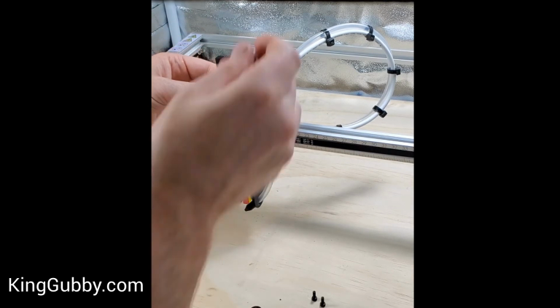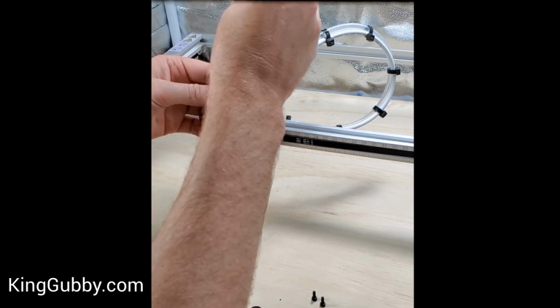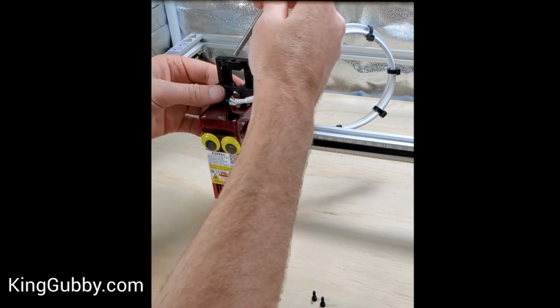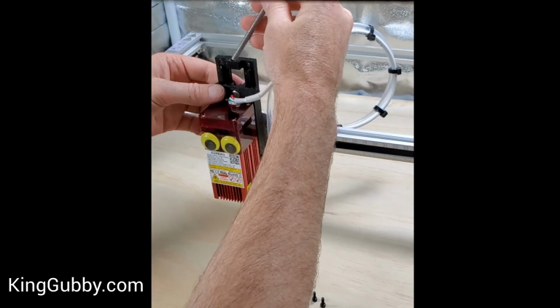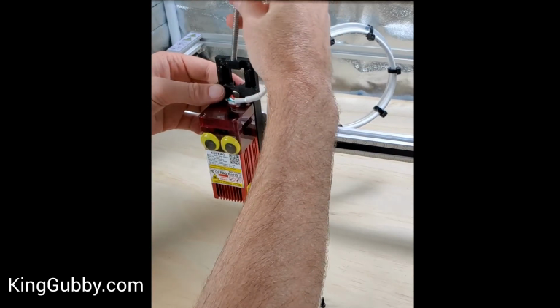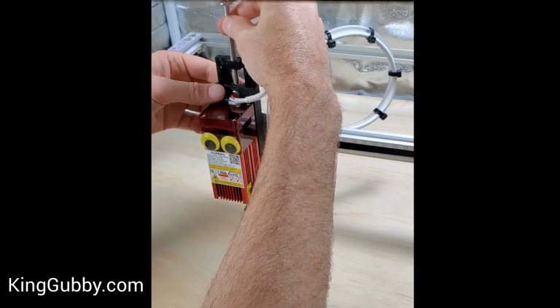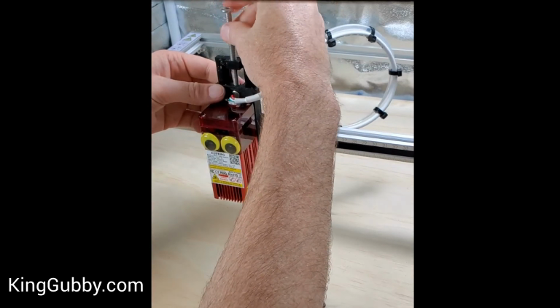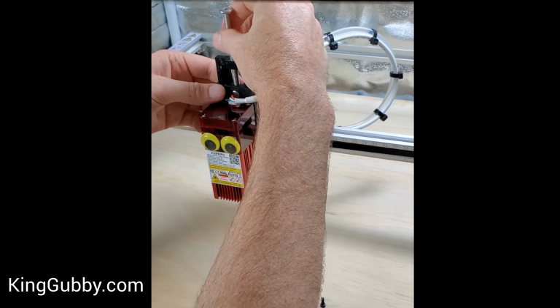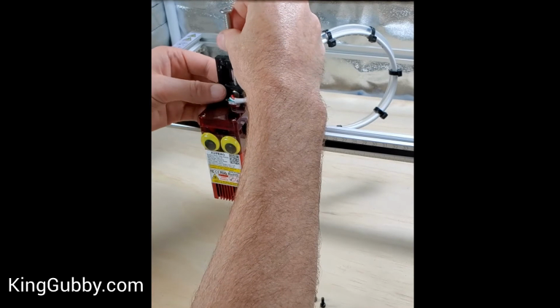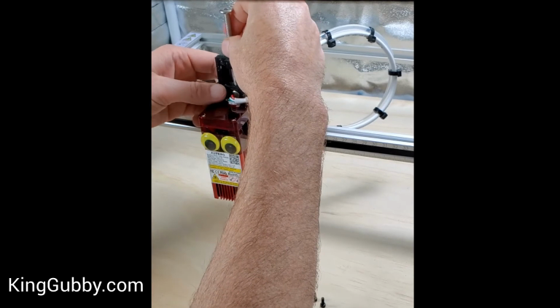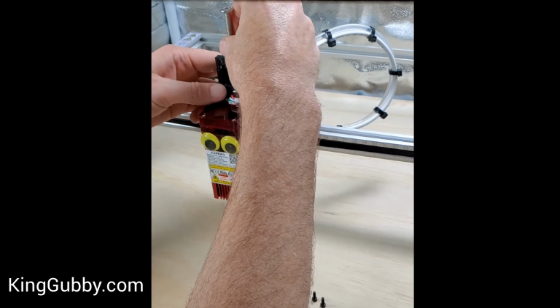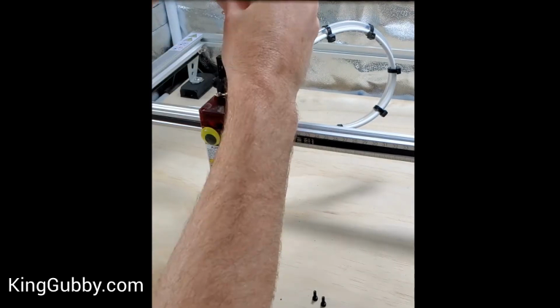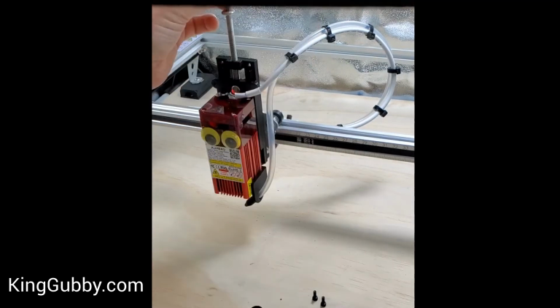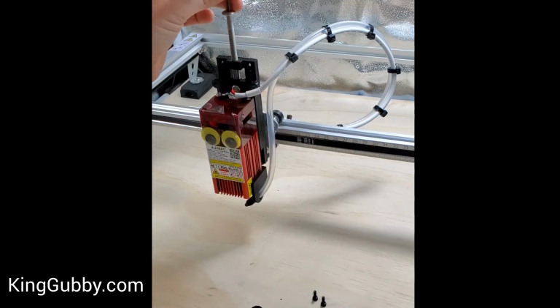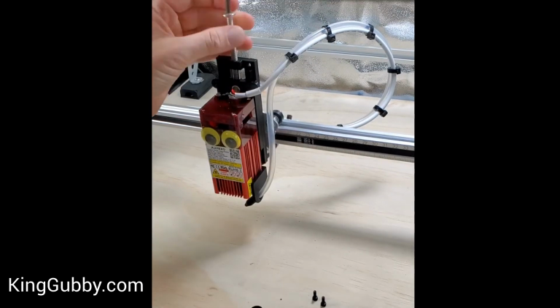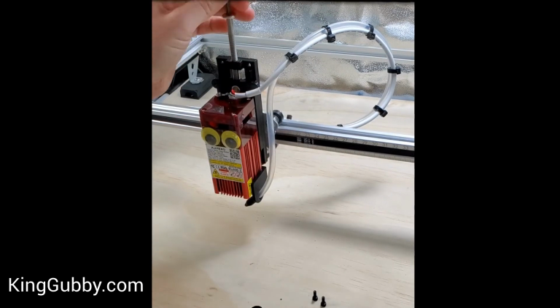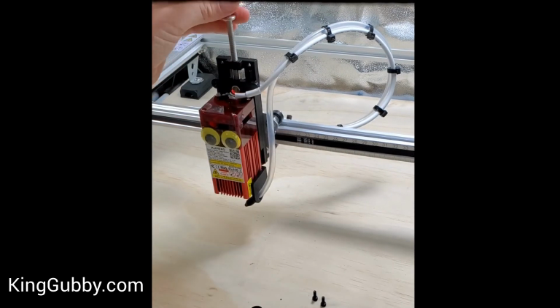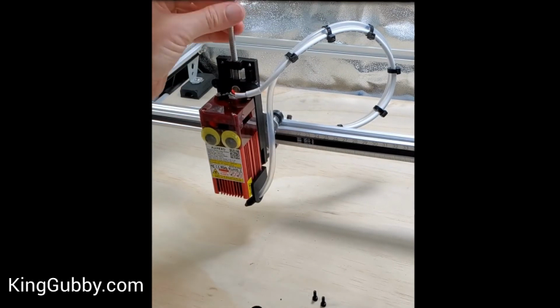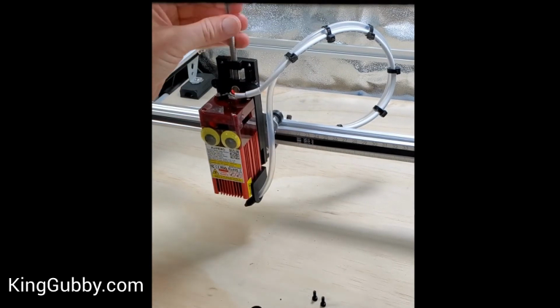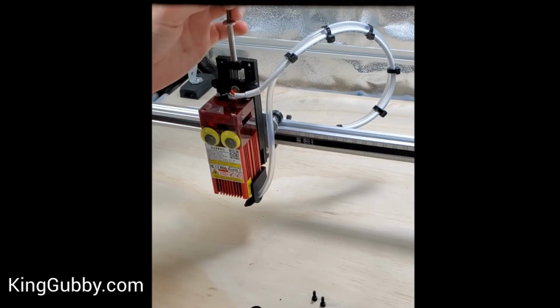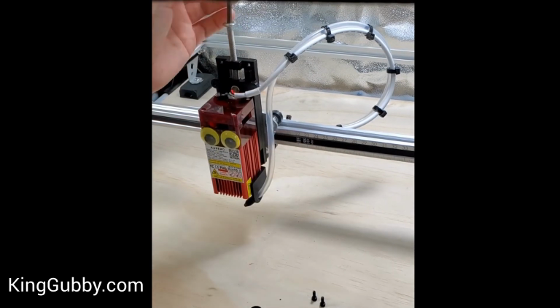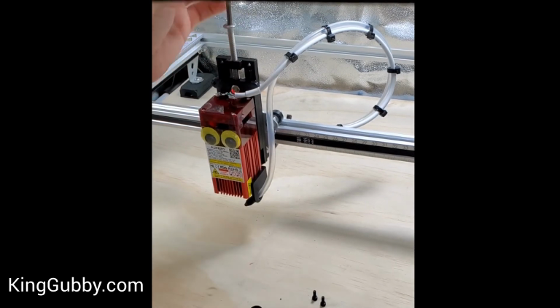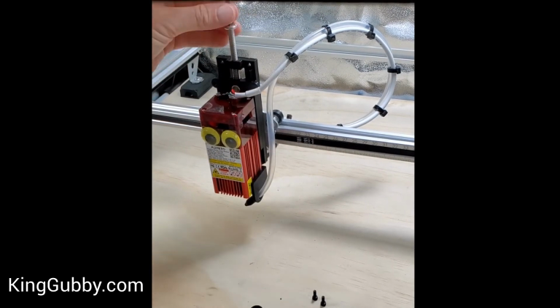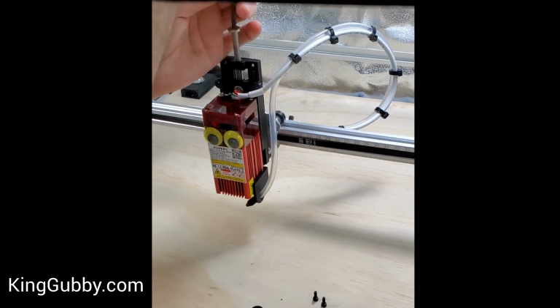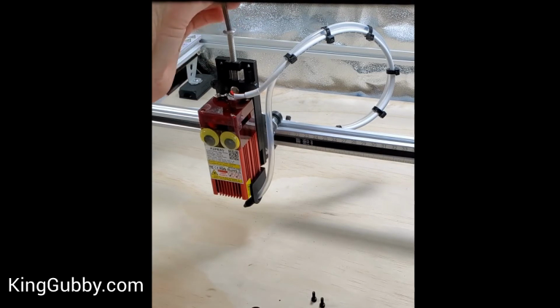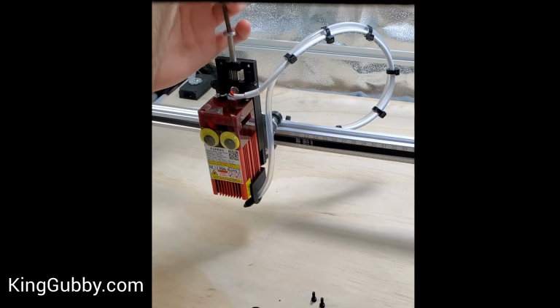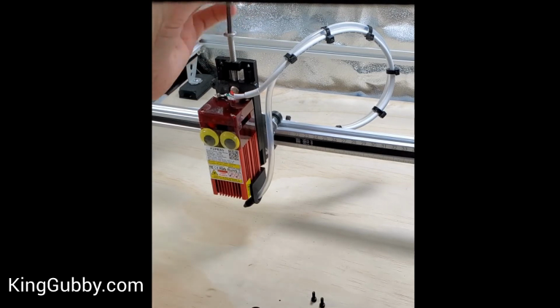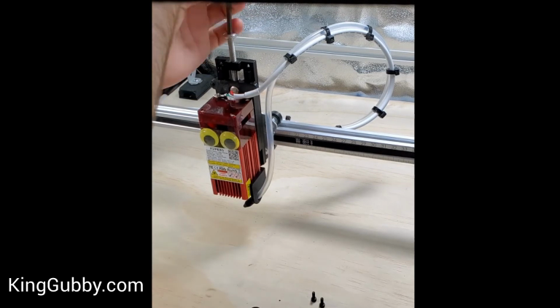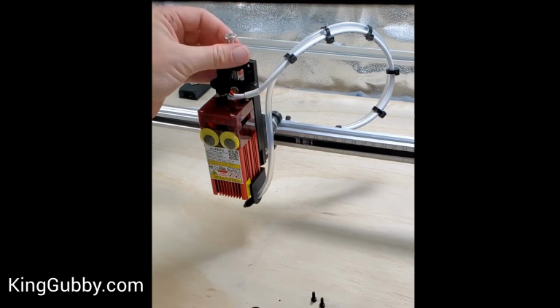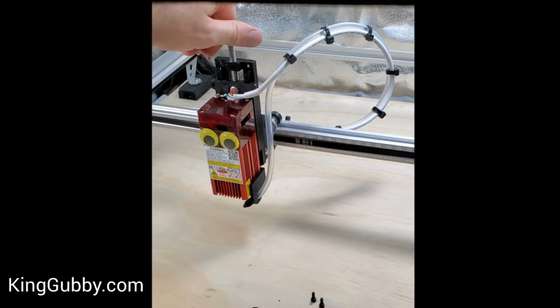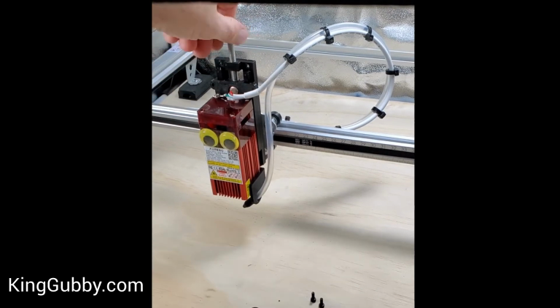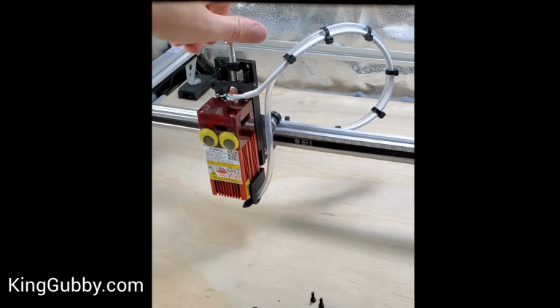Then just slide it in there, put your bolt down through, and twist.